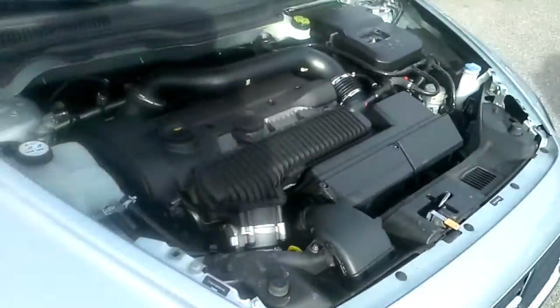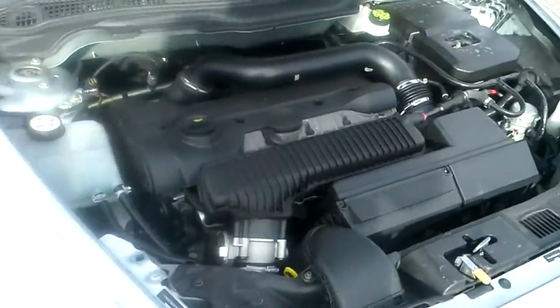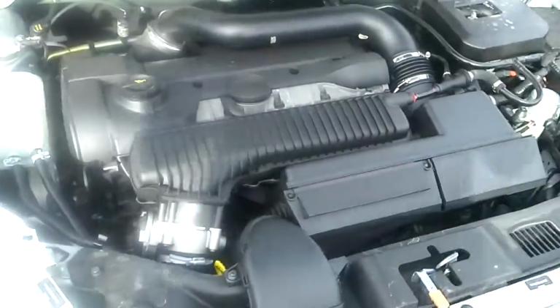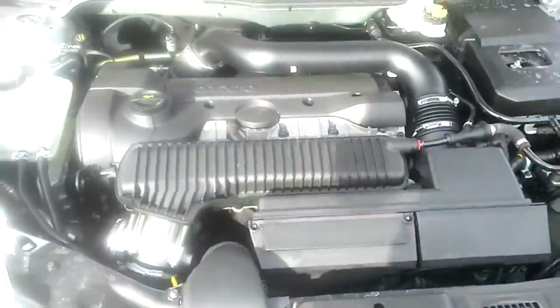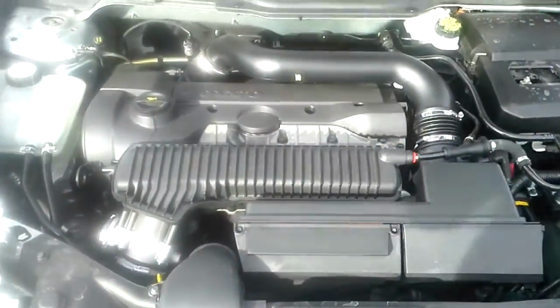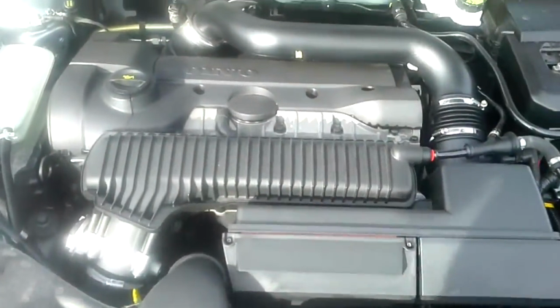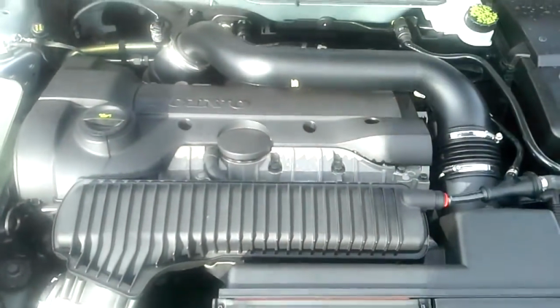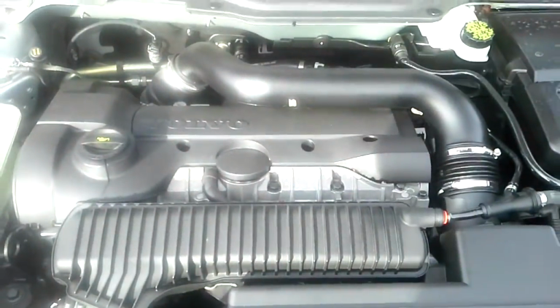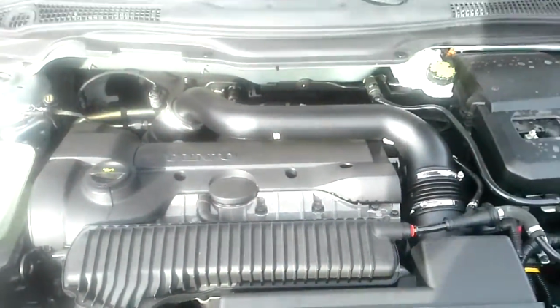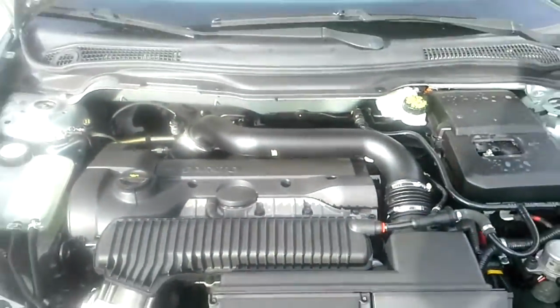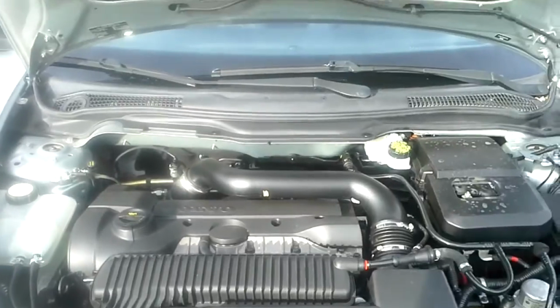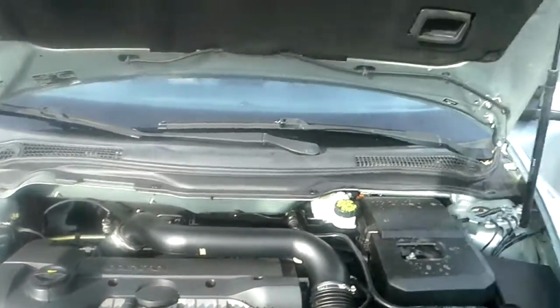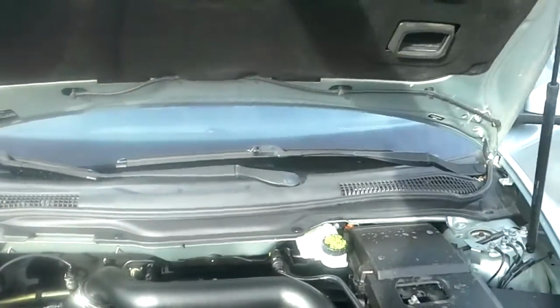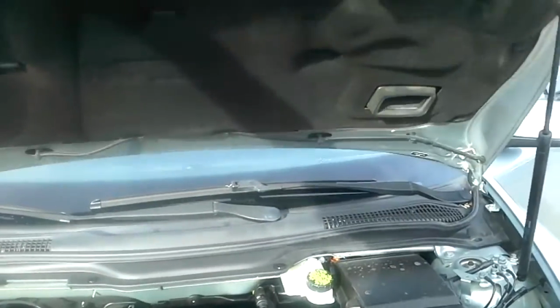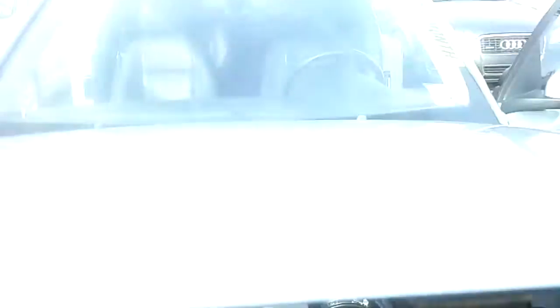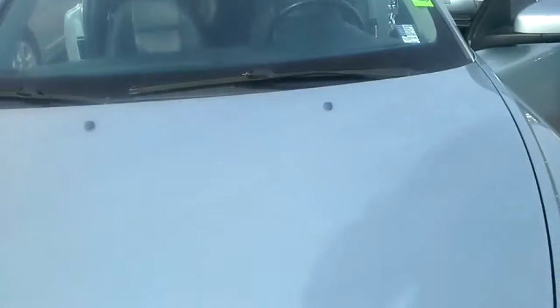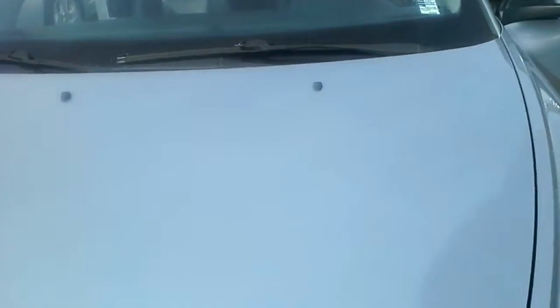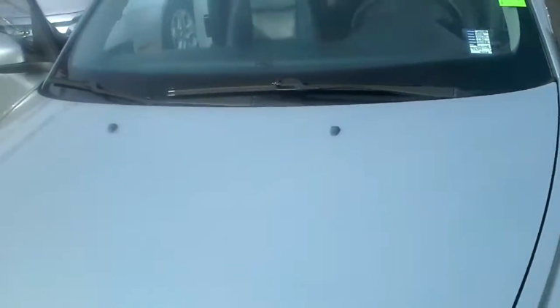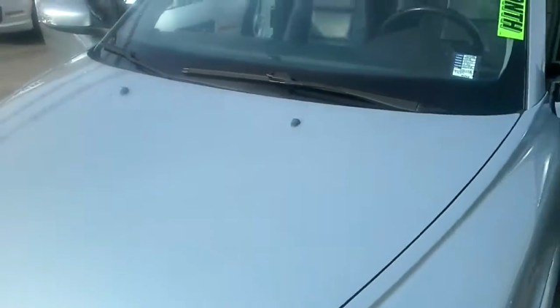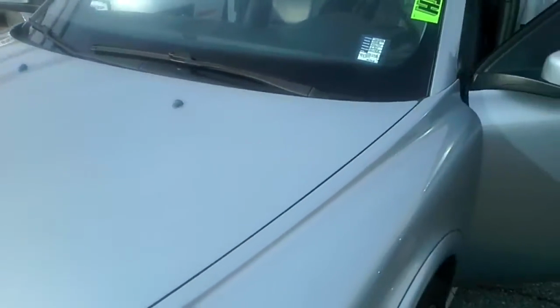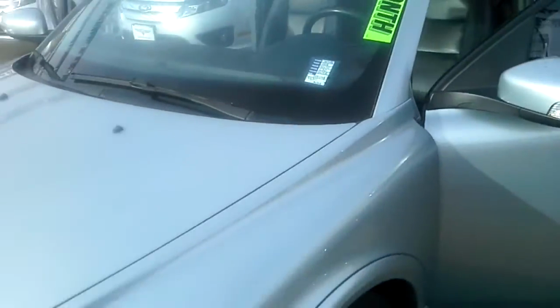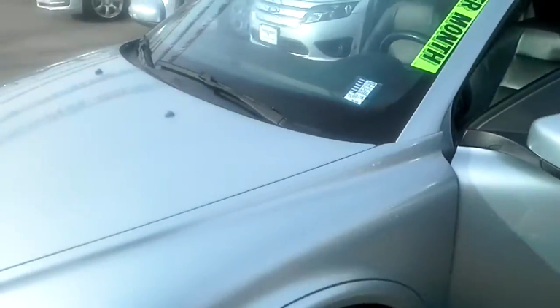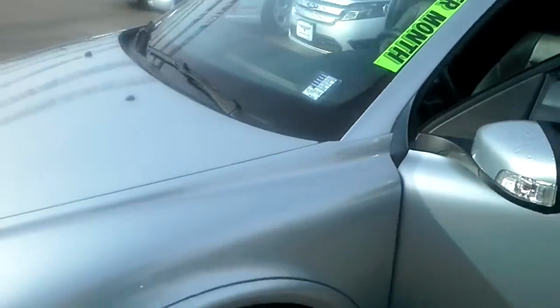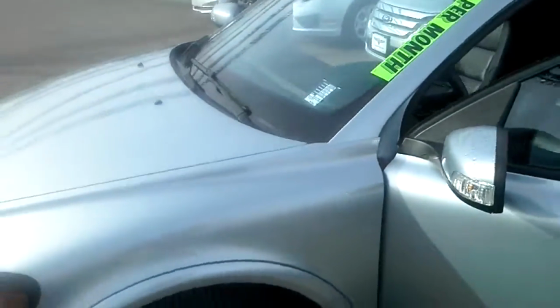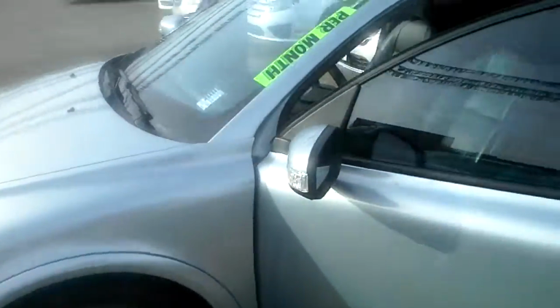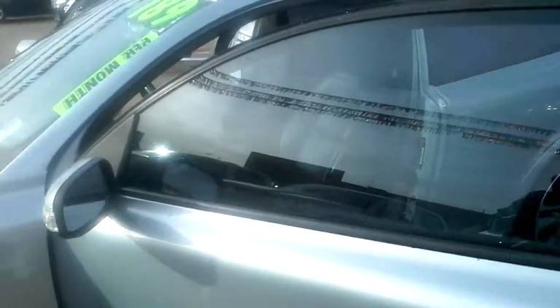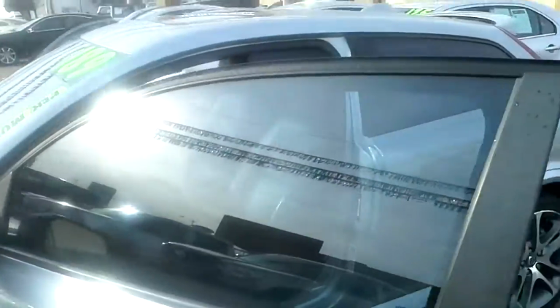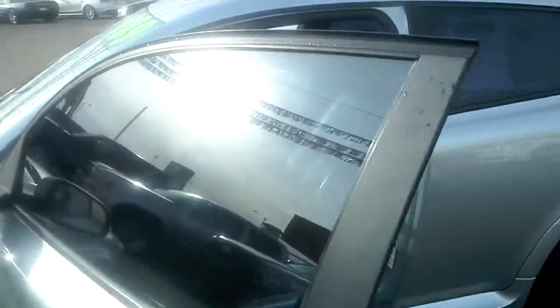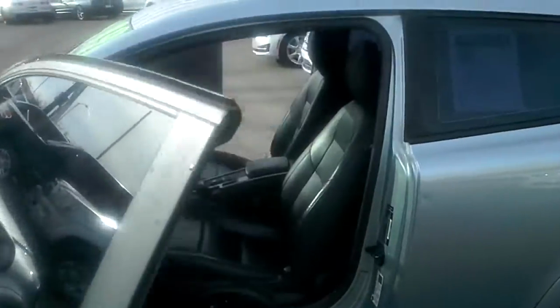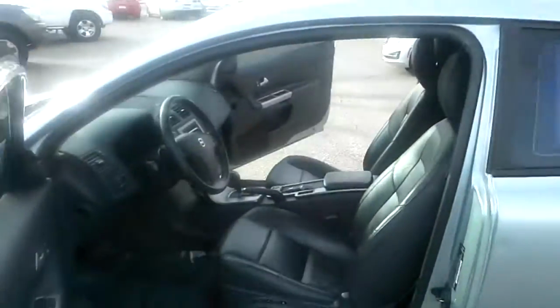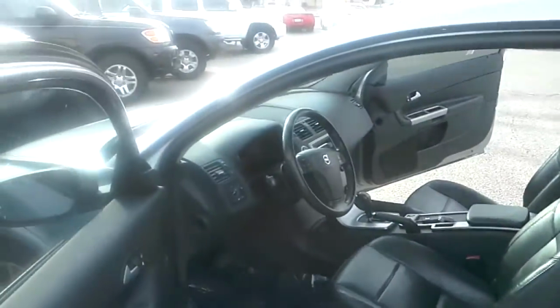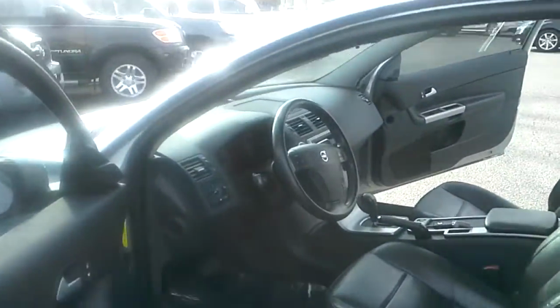4-cylinder turbo. Nice little rig. This vehicle's got 93,000 miles on it for an '08. It's pretty well loaded.